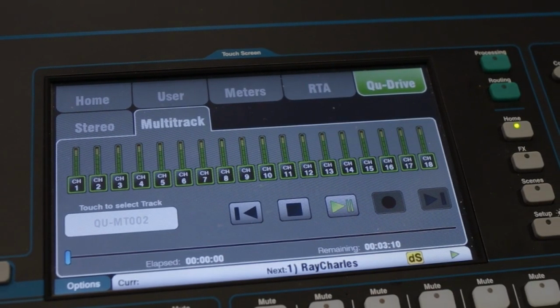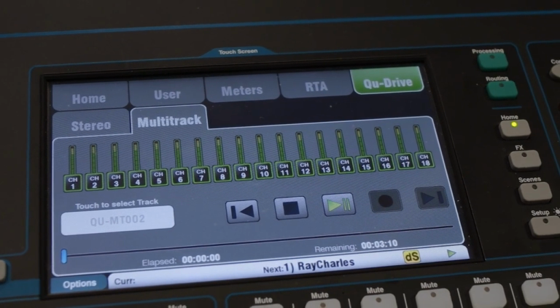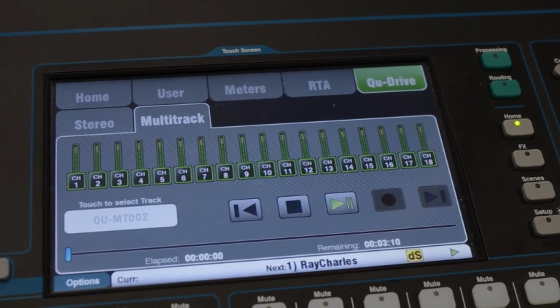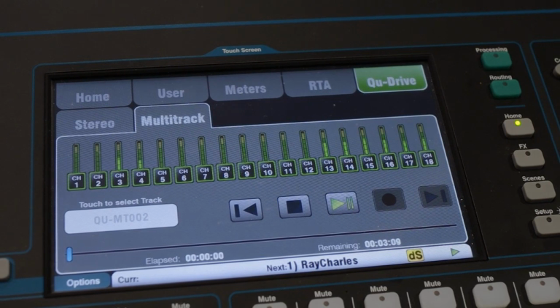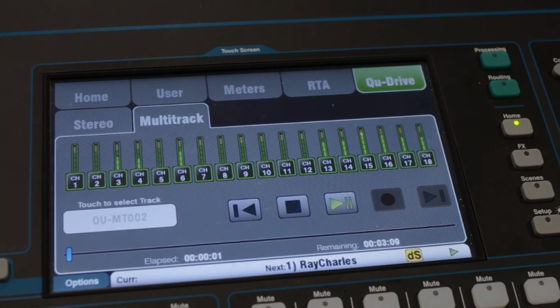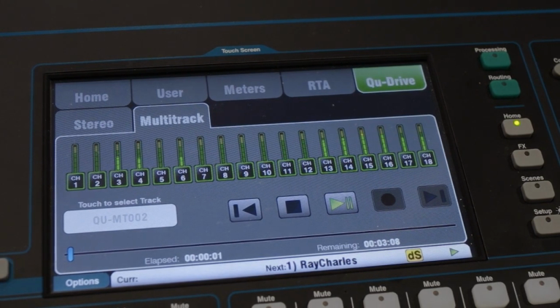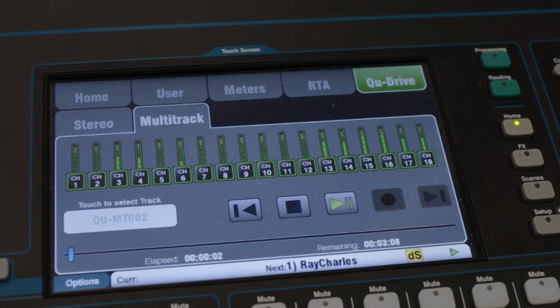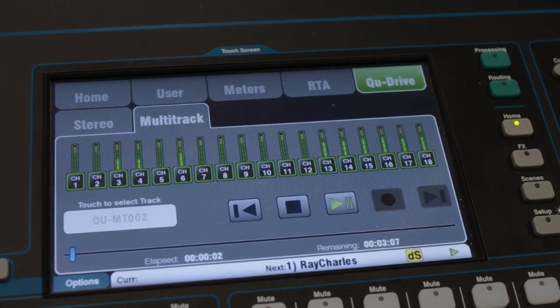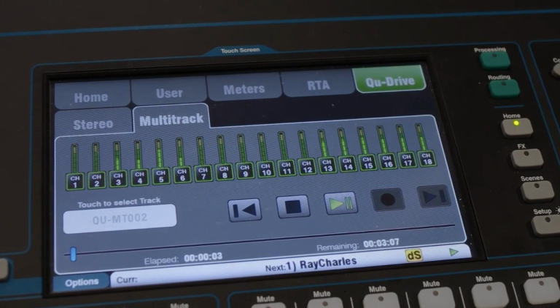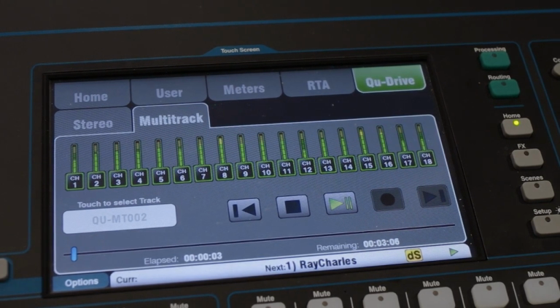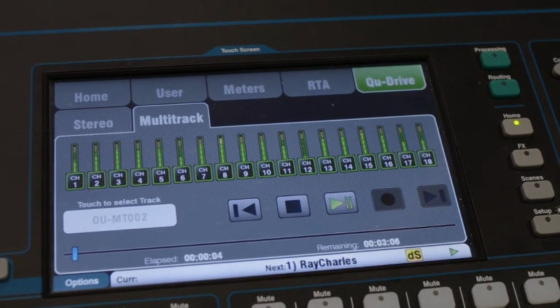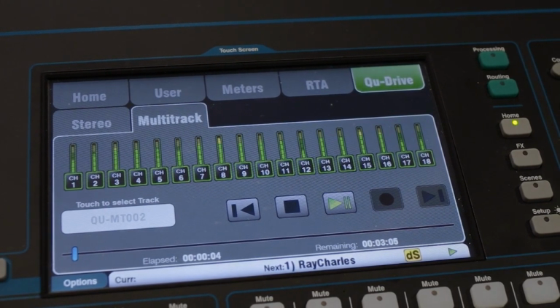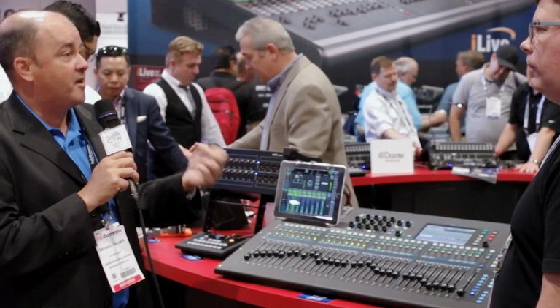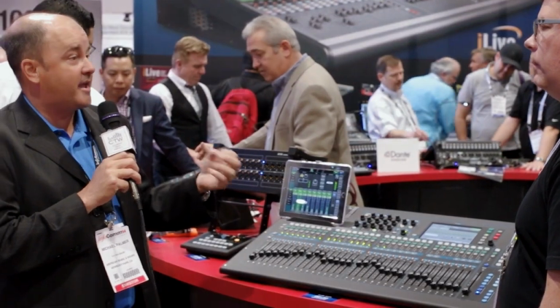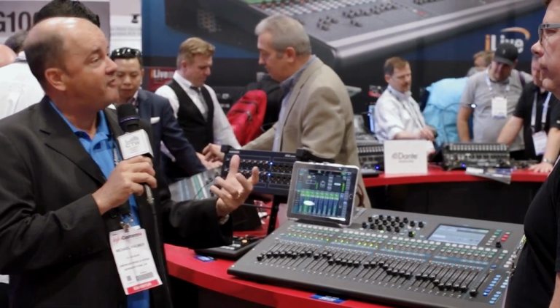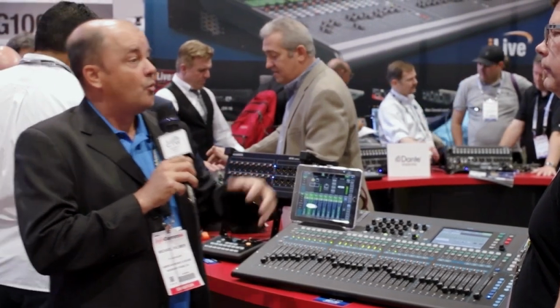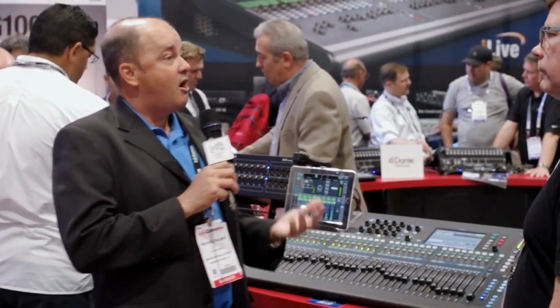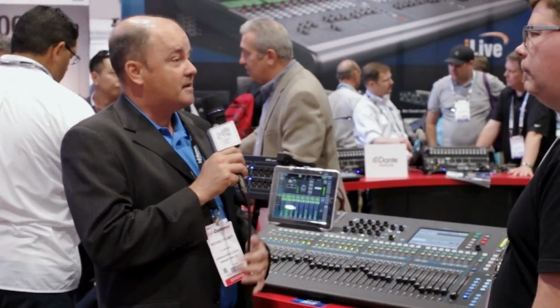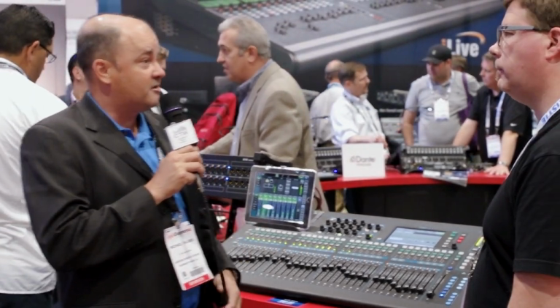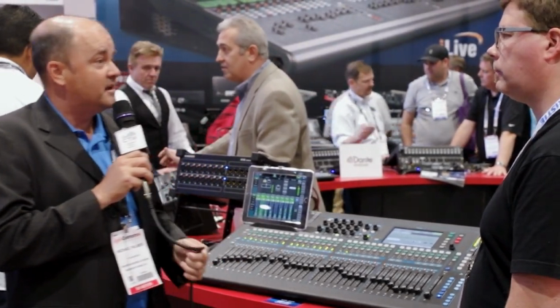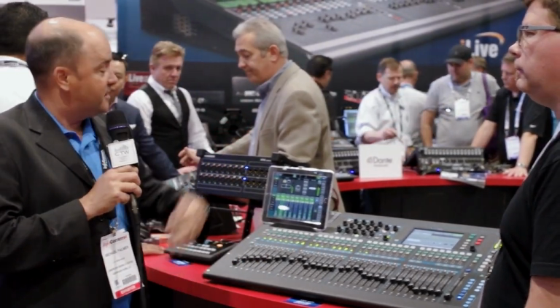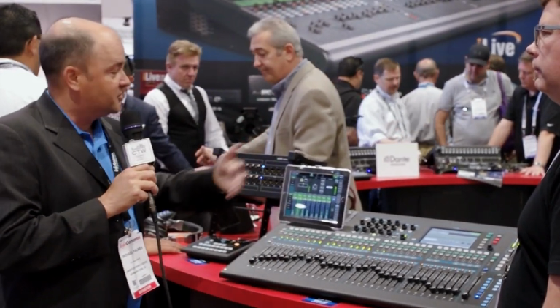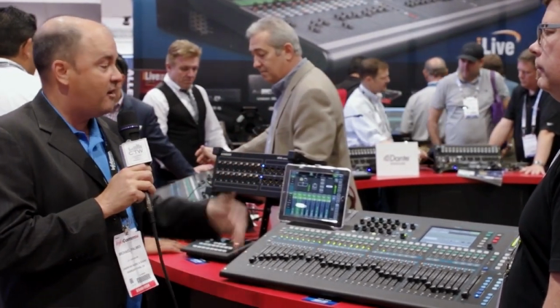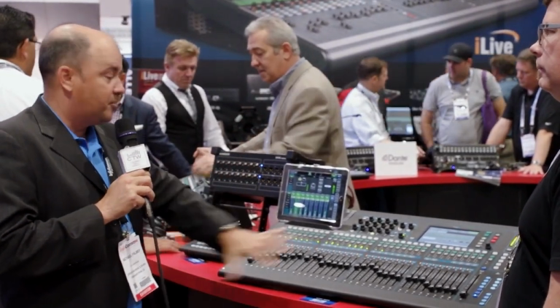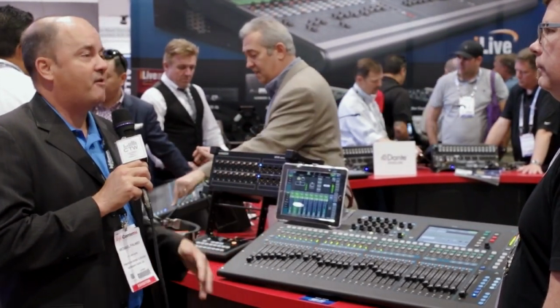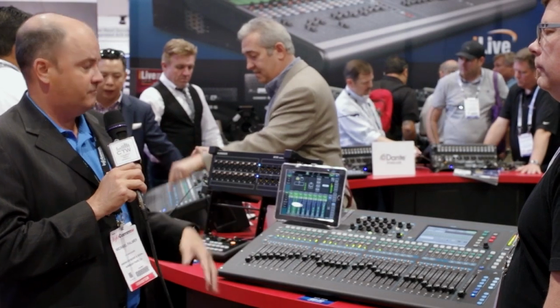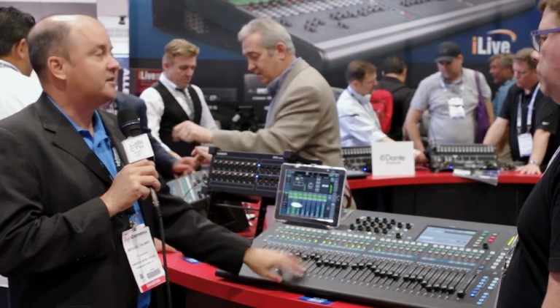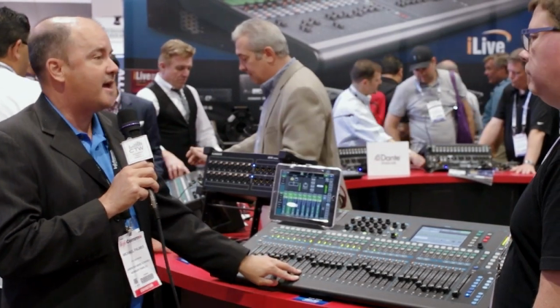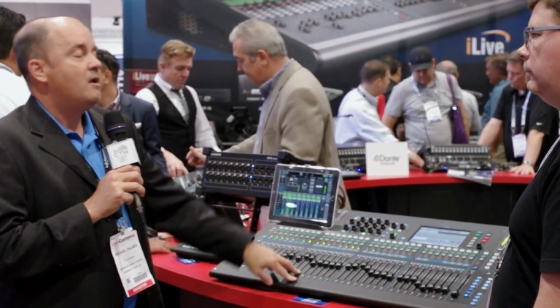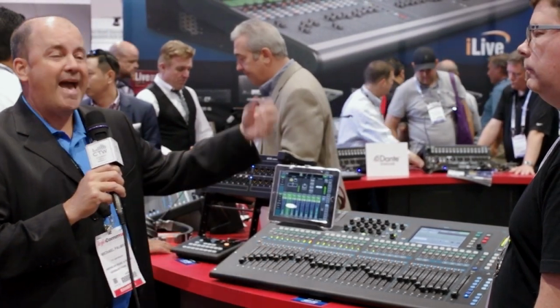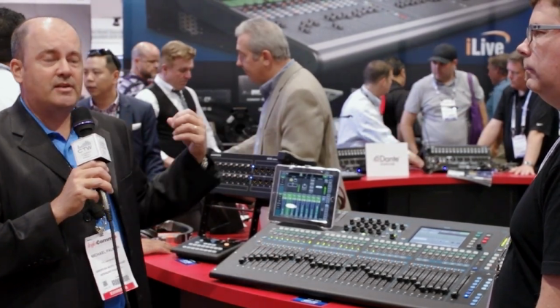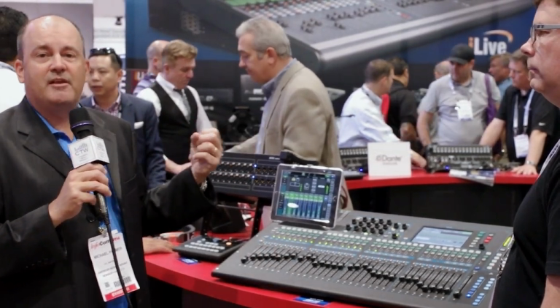You can play those tracks back through the system, with simplified transport control on board that looks just like a tape deck. The system supports multi-track files as well as stereo 24-bit, 48k WAV files with song naming and song data, so you can see all your song data on screen and play content built right into the deck.